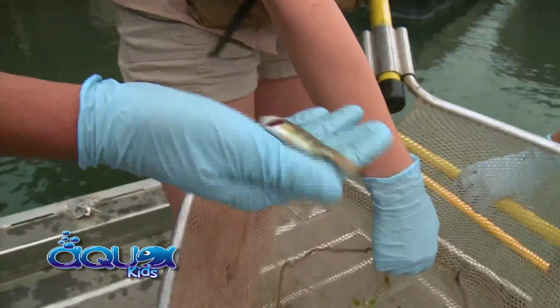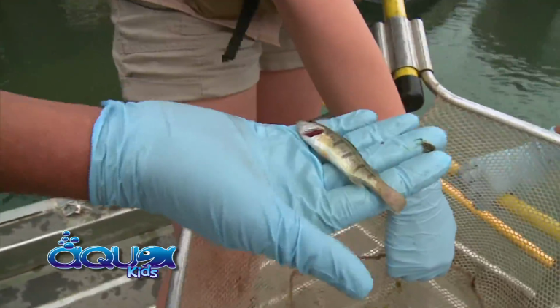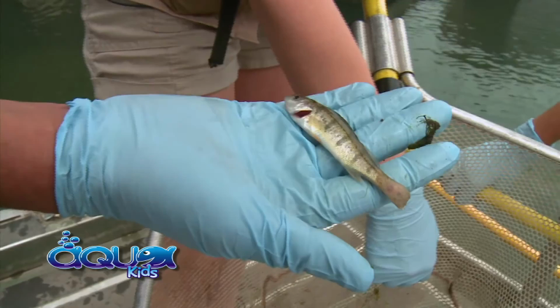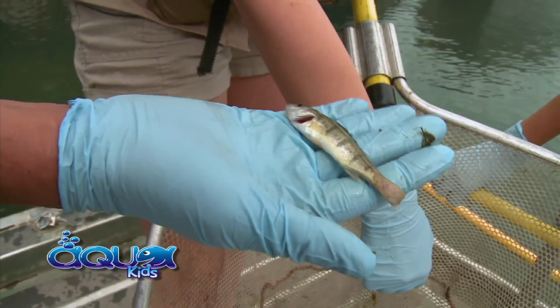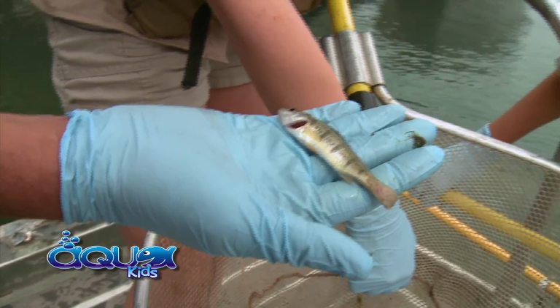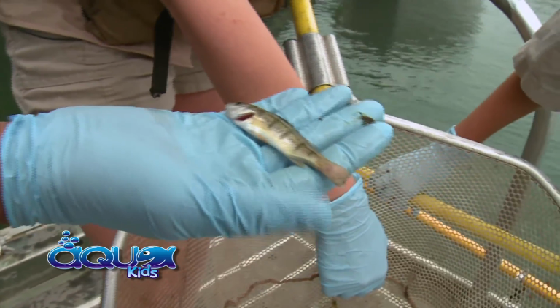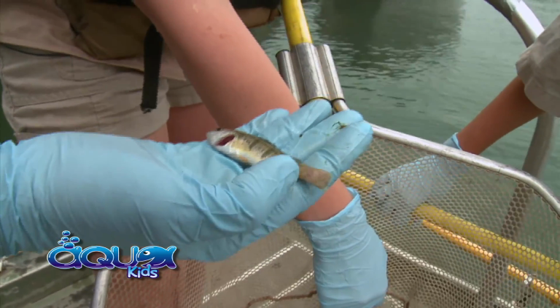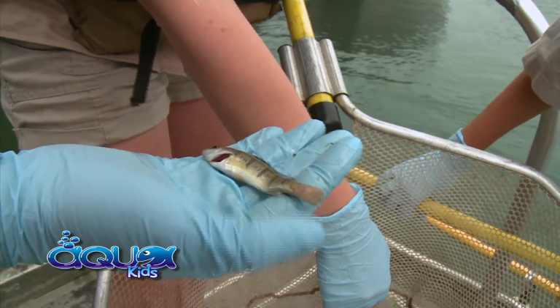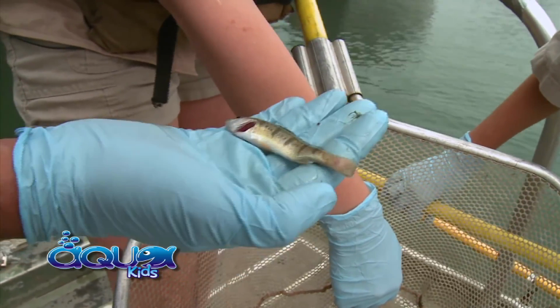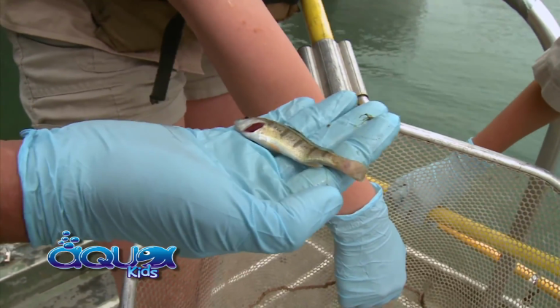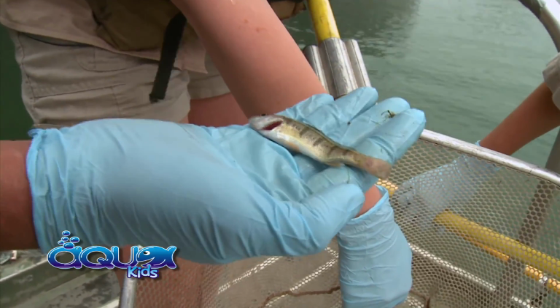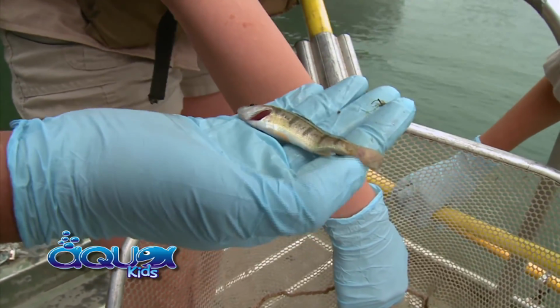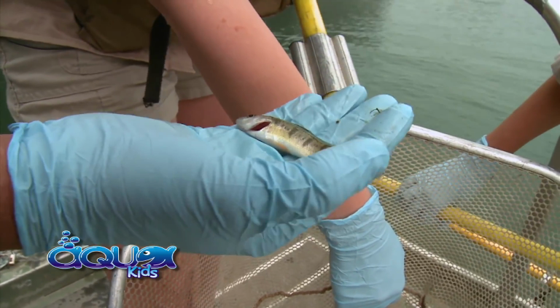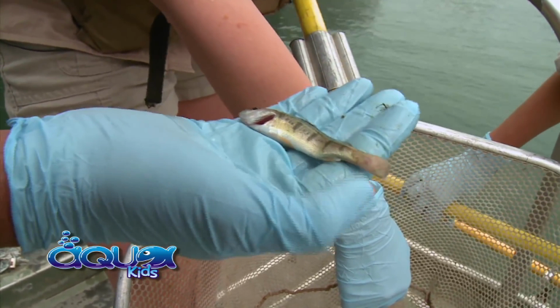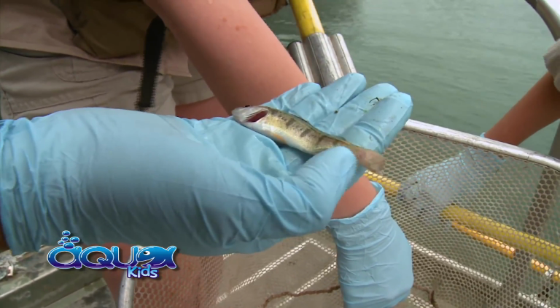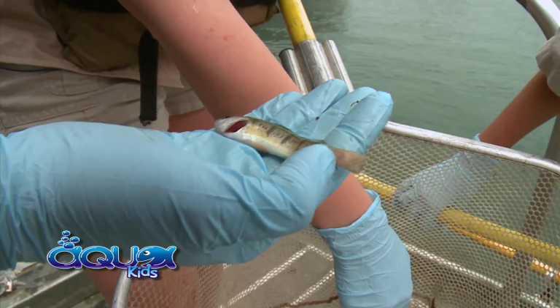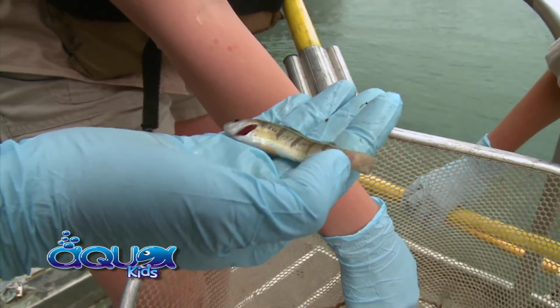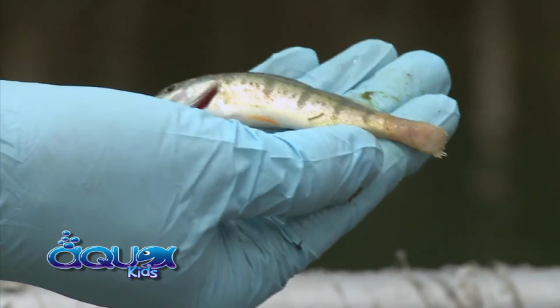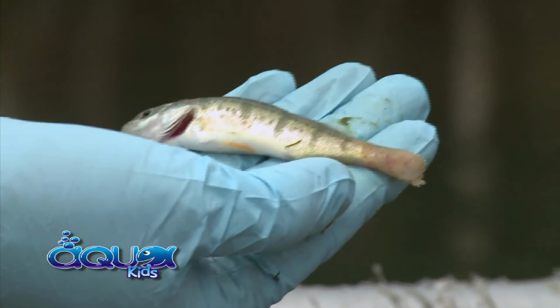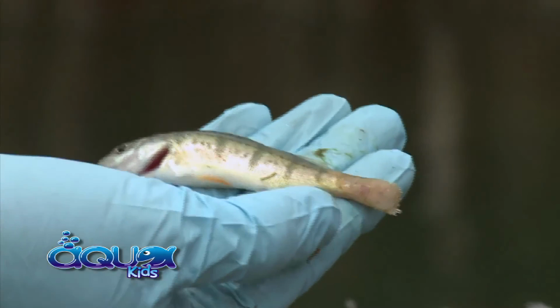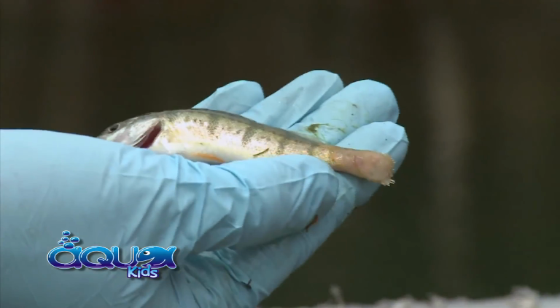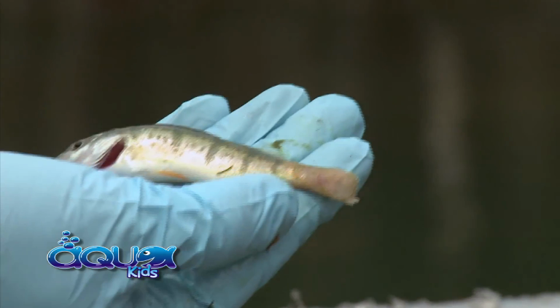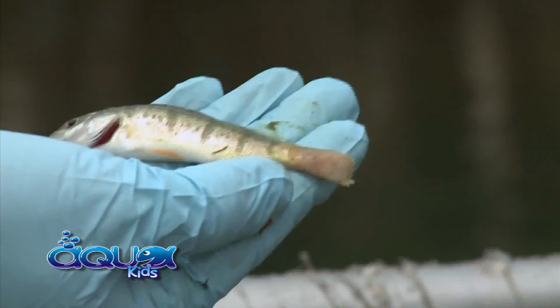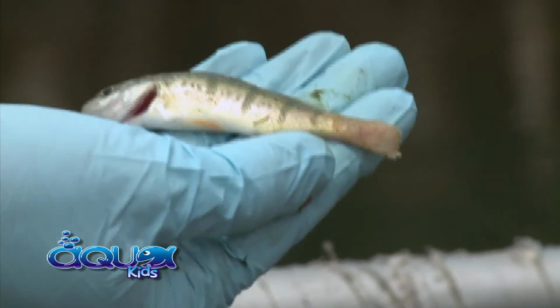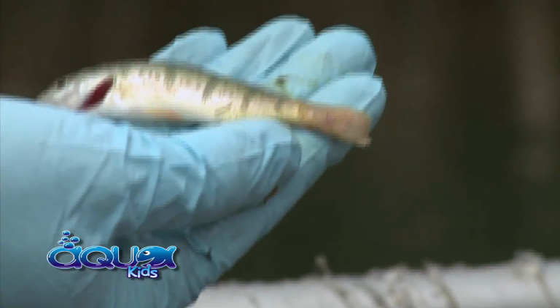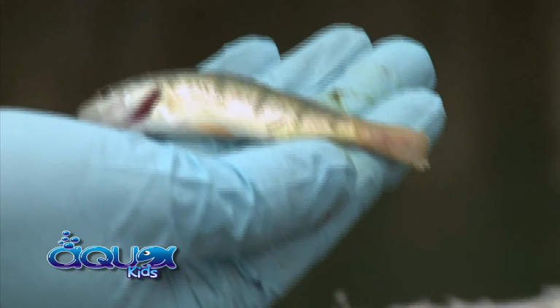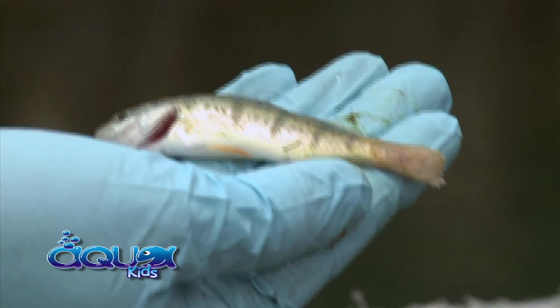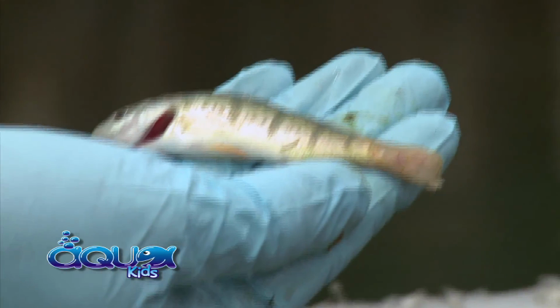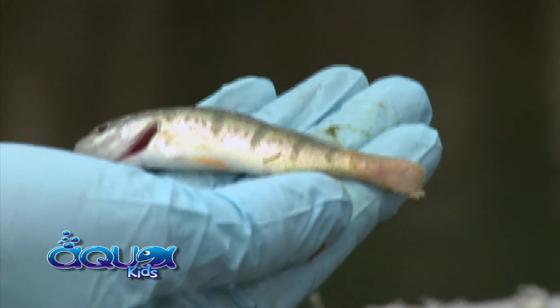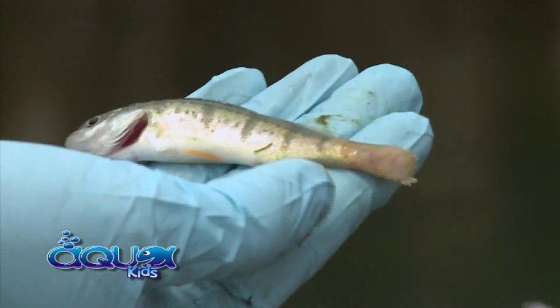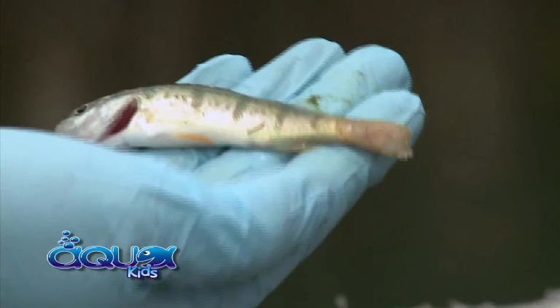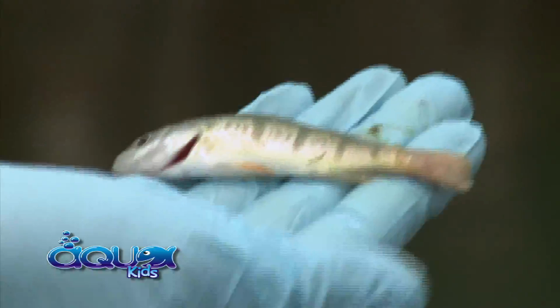If you see this example of this yellow perch — look at his tail — it looks like it's burnt off and he's got blood coming out of the end of his tail. That's definitely the one we want to send in for a VHS test.